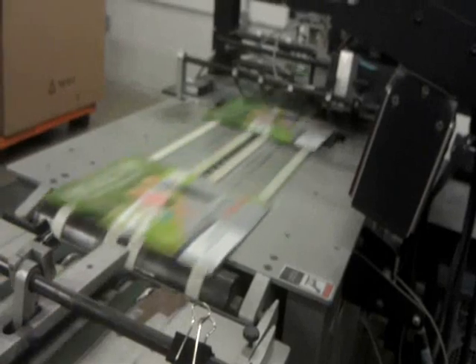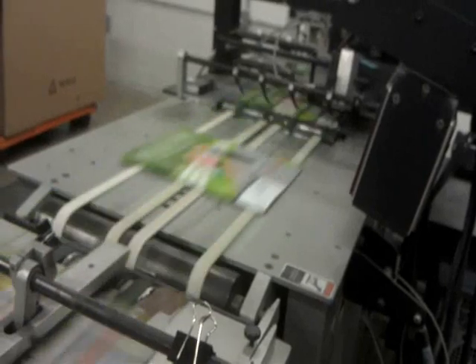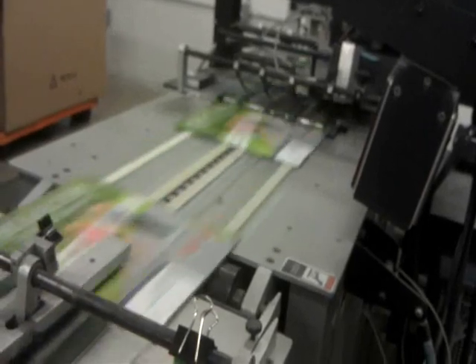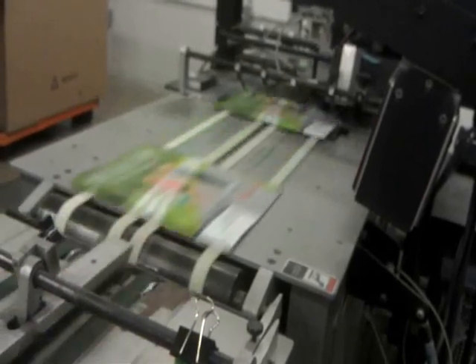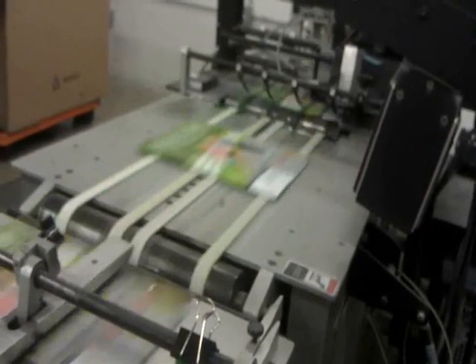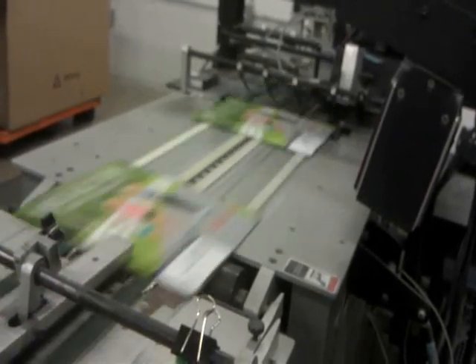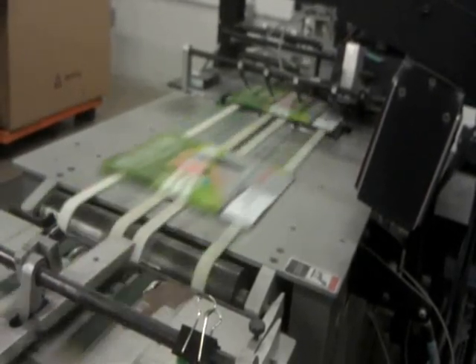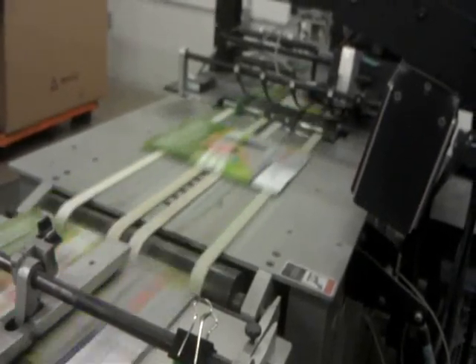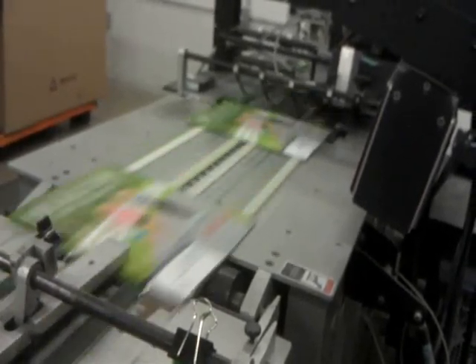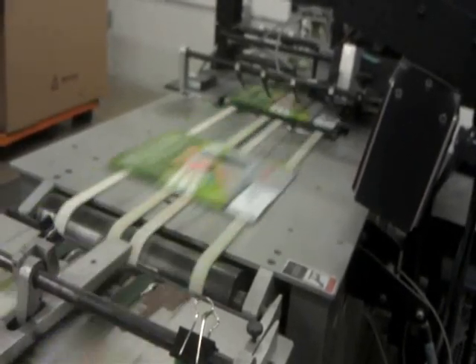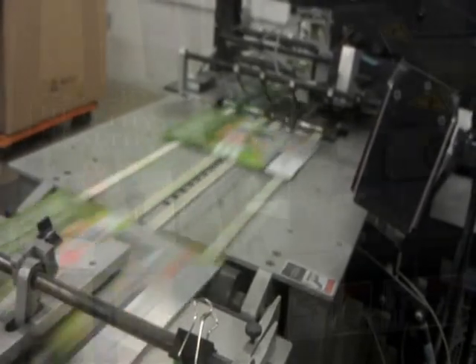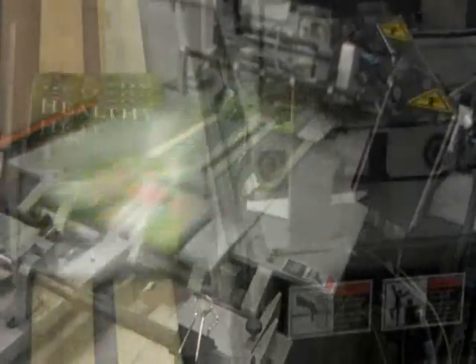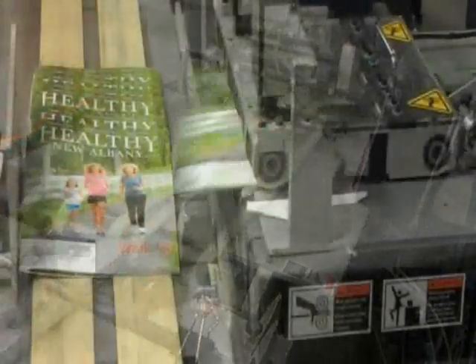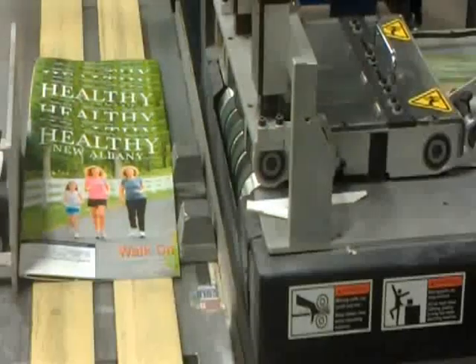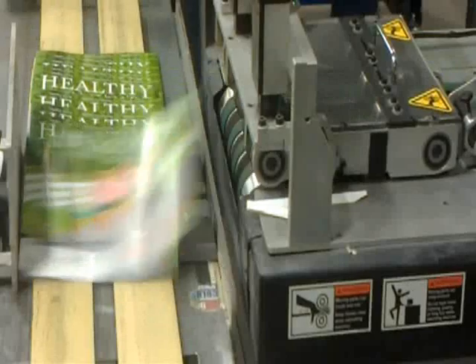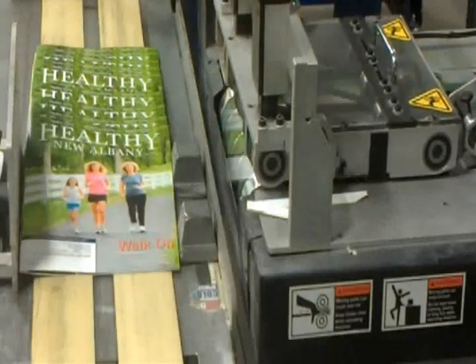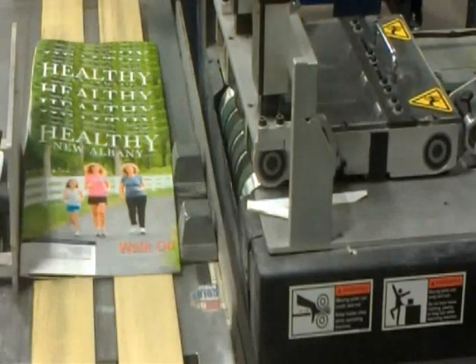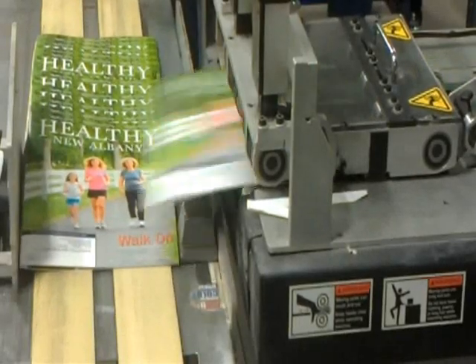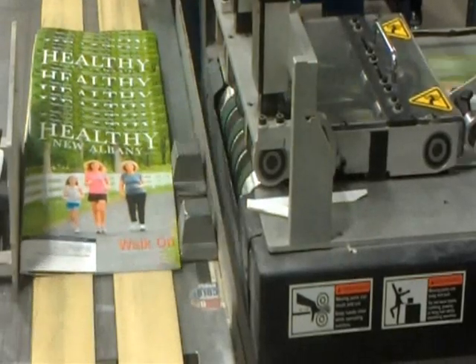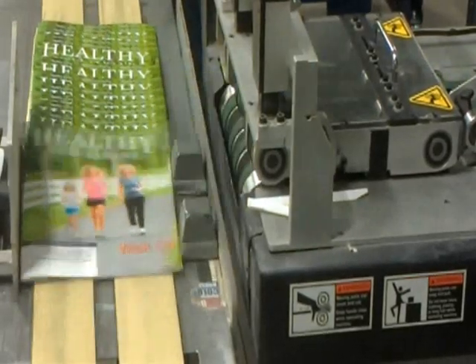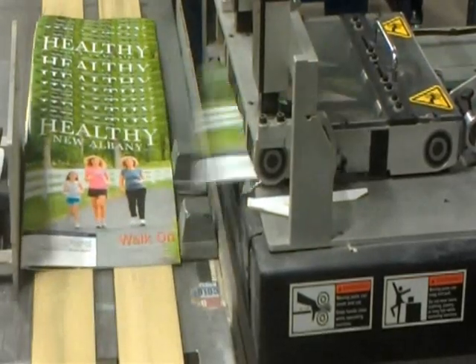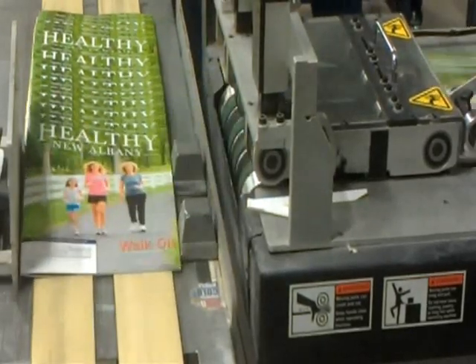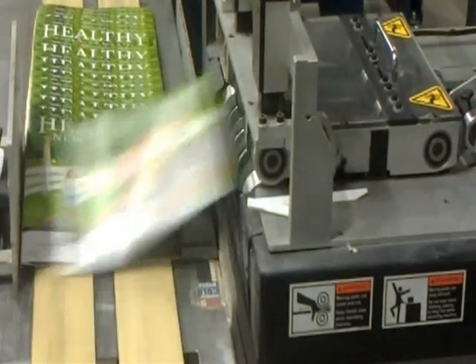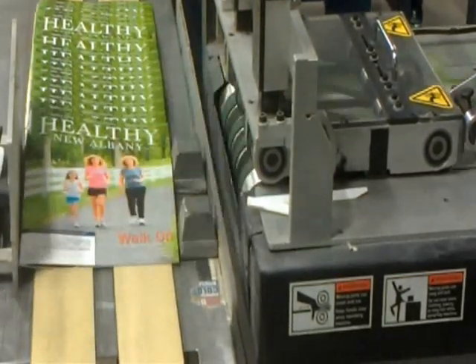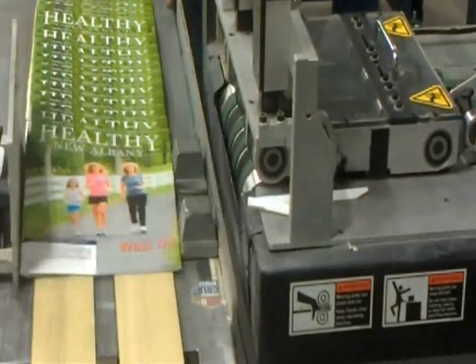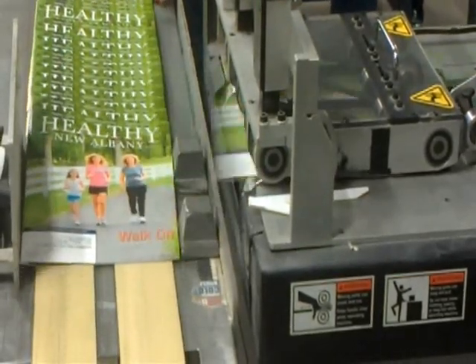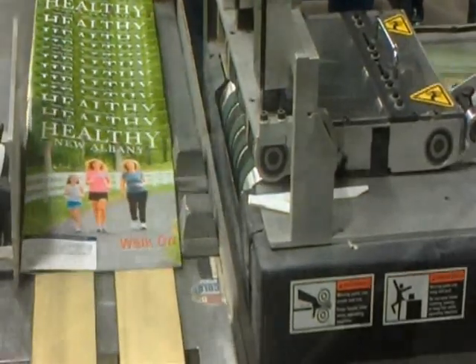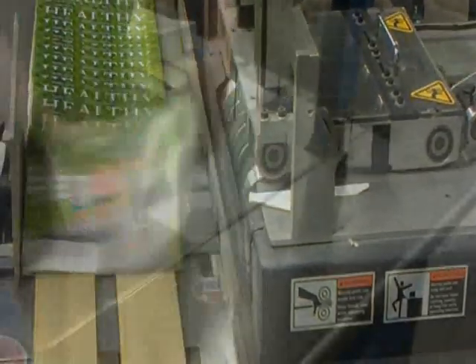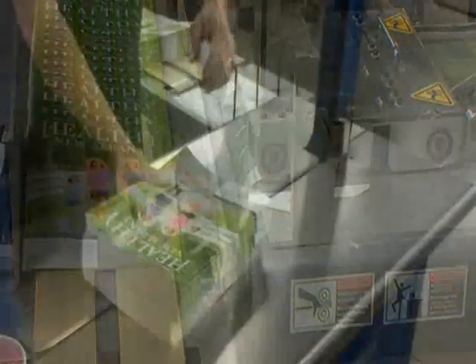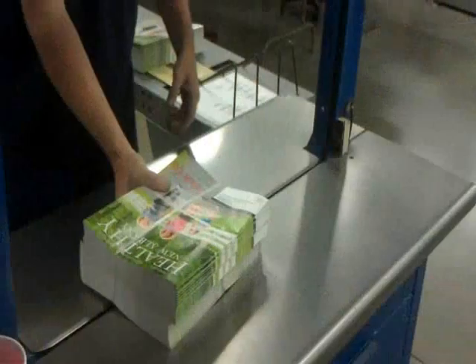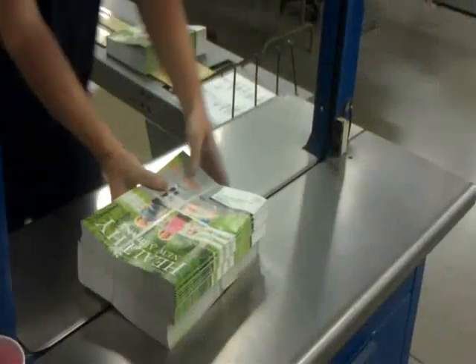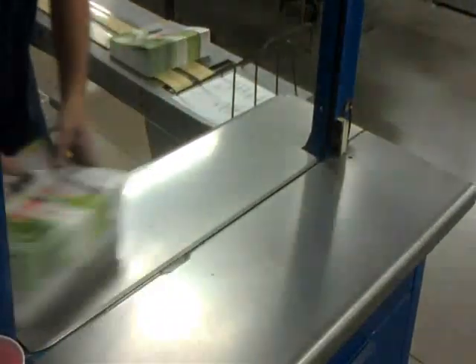After each address is printed, the magazine passes through a drying system. The addressed magazines then drop onto this belt where they are stacked and sorted by mailing destination.